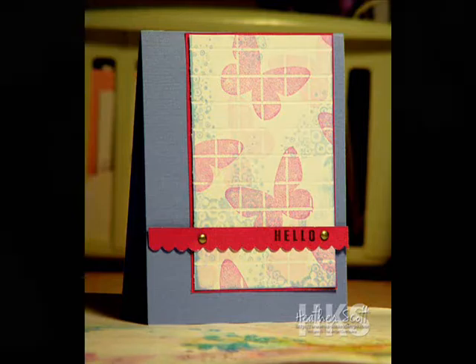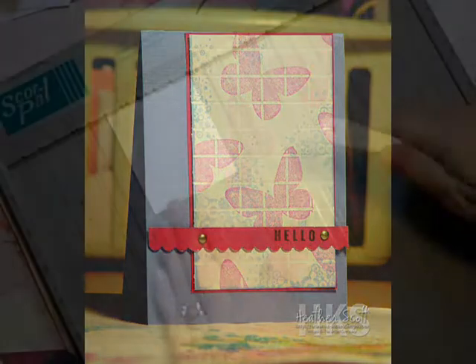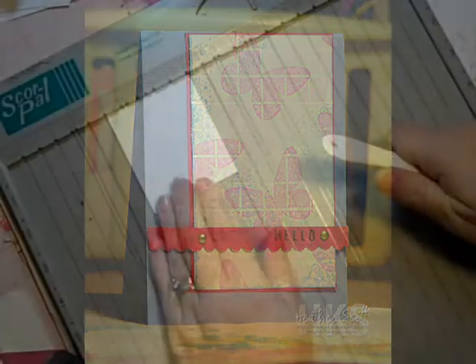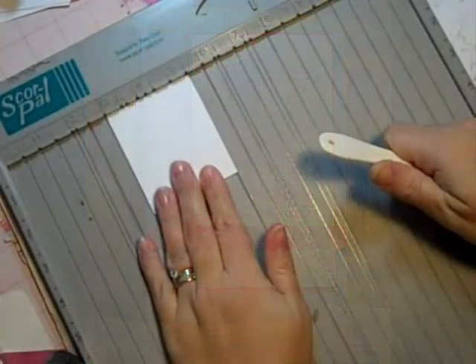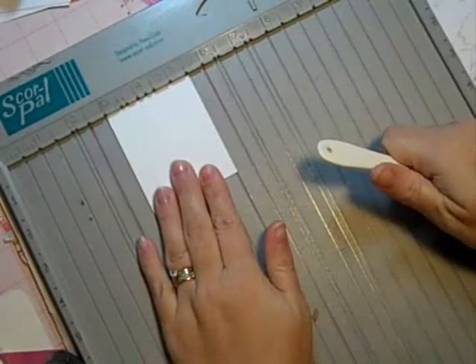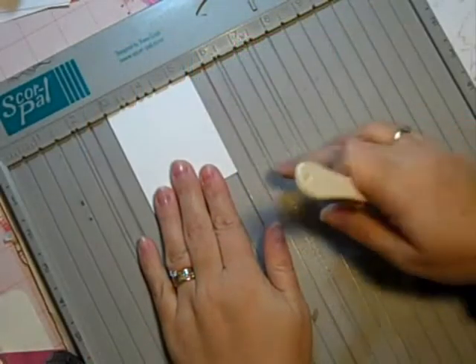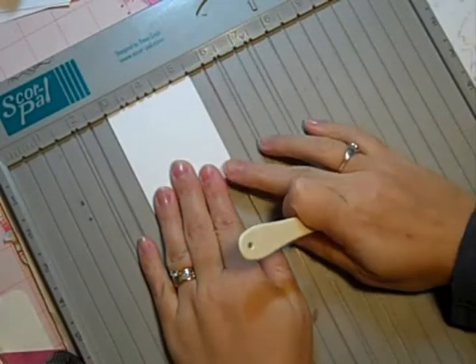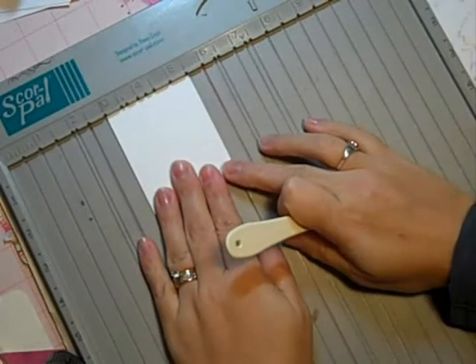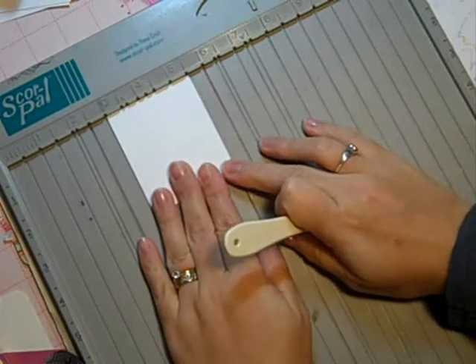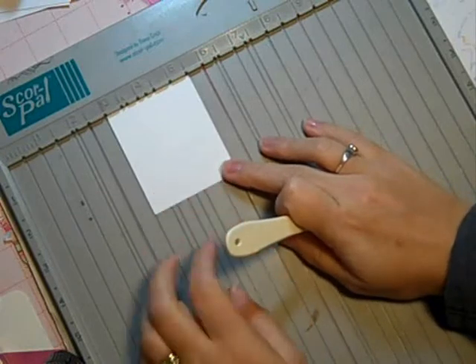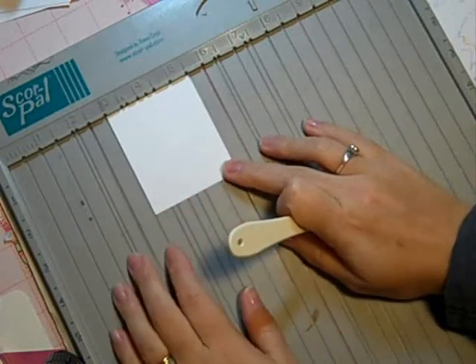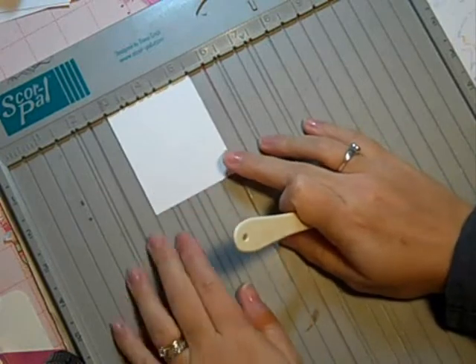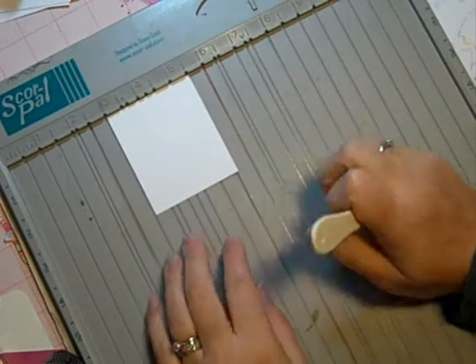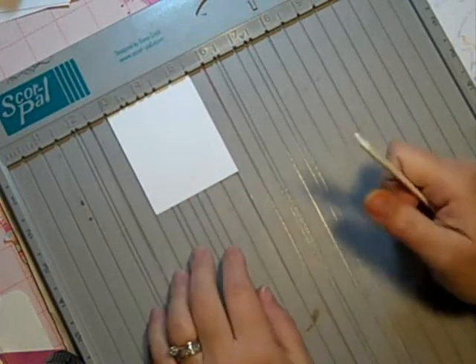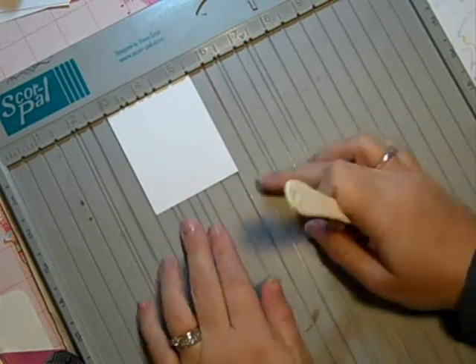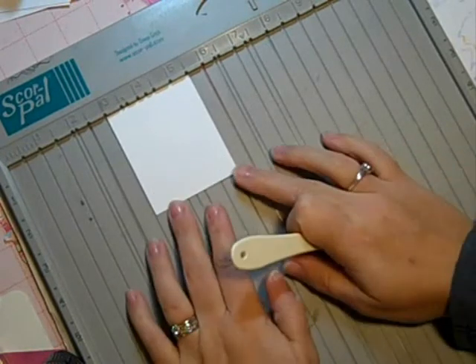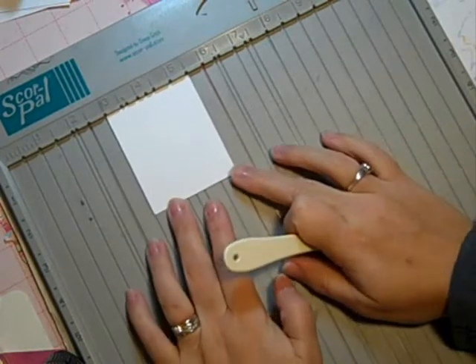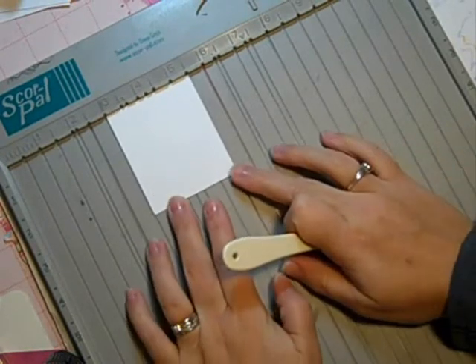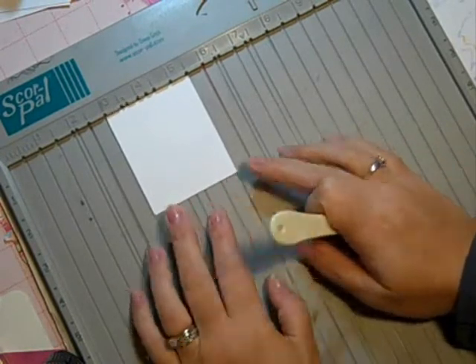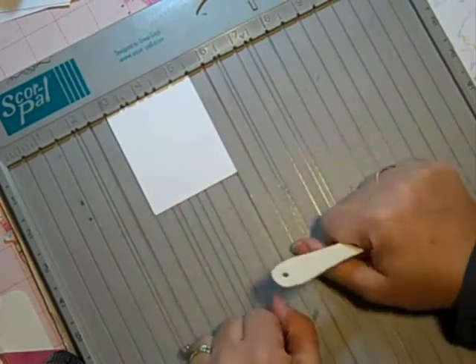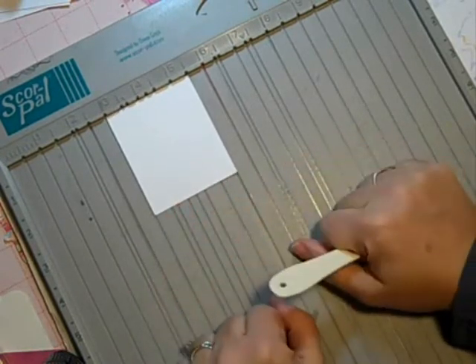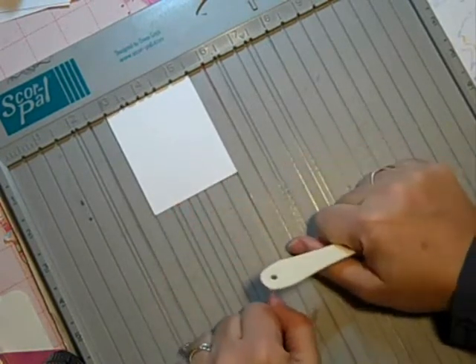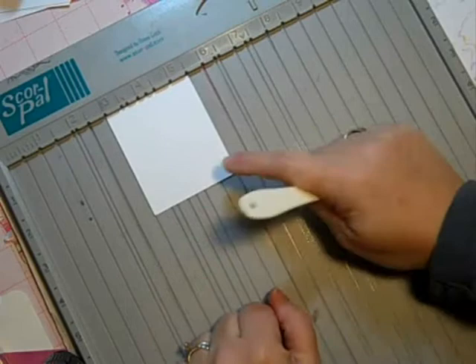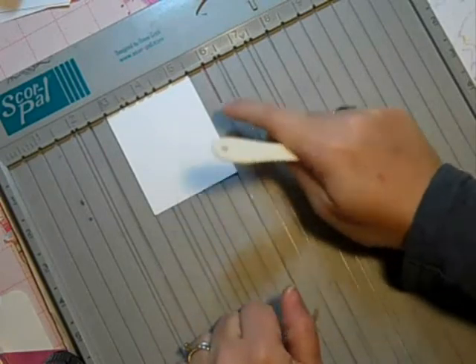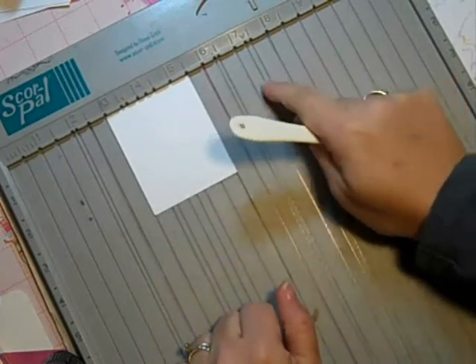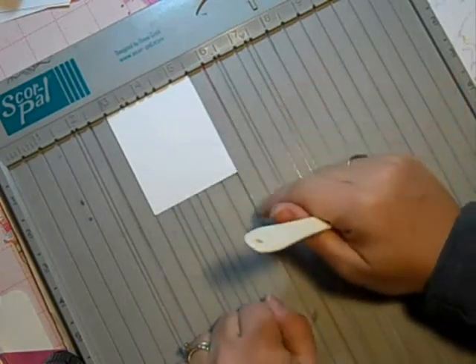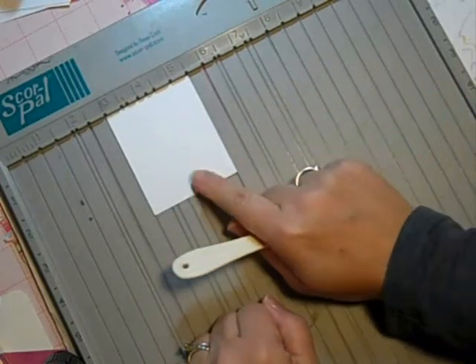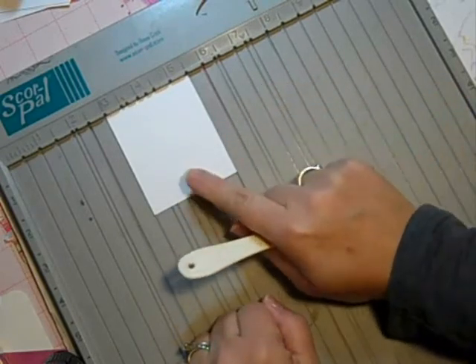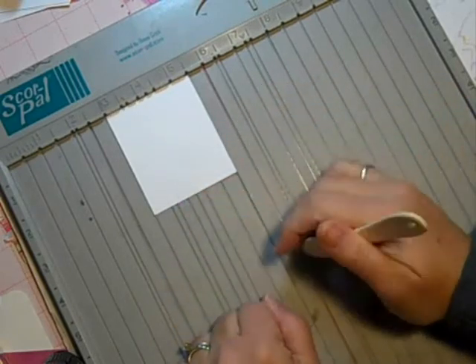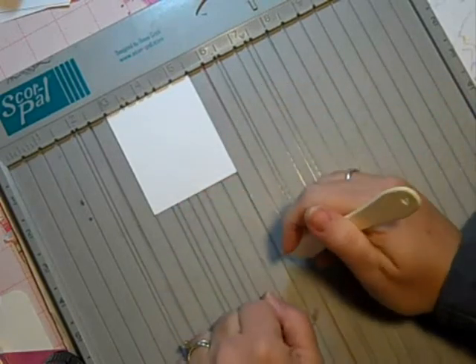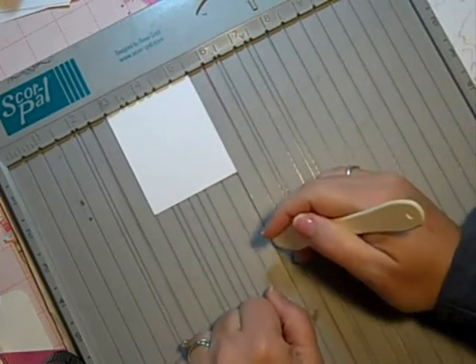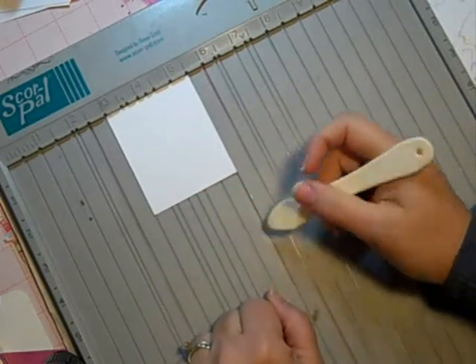Hello! Today's two minute technique is called scored window panes, and what I'm gonna do is use my score pal and a piece of white cardstock.